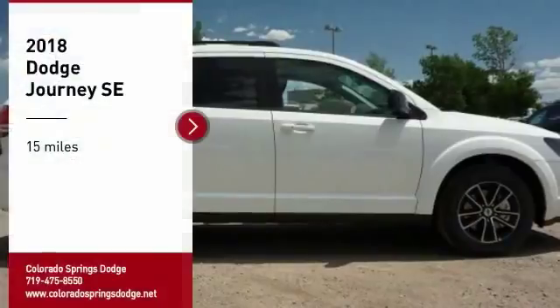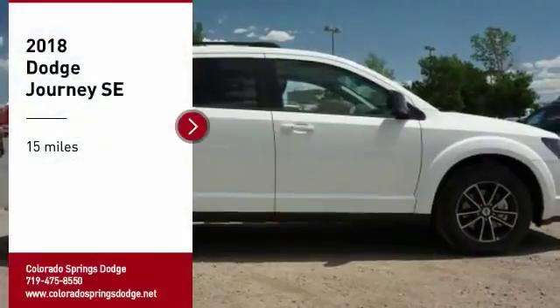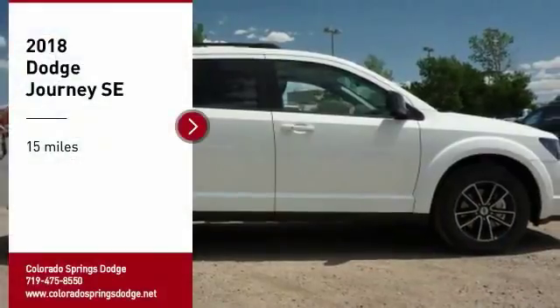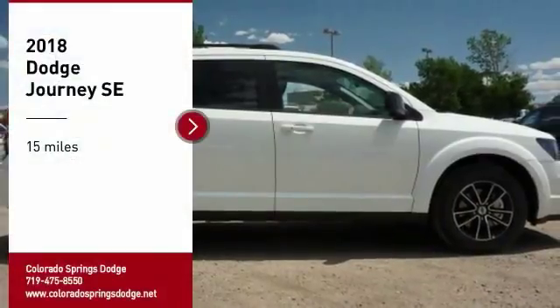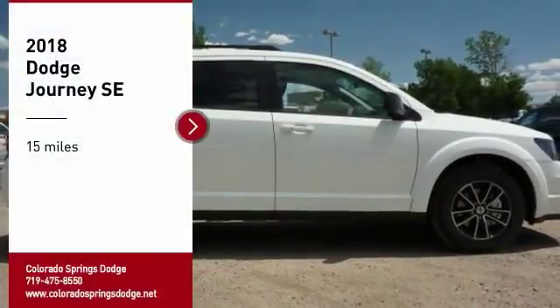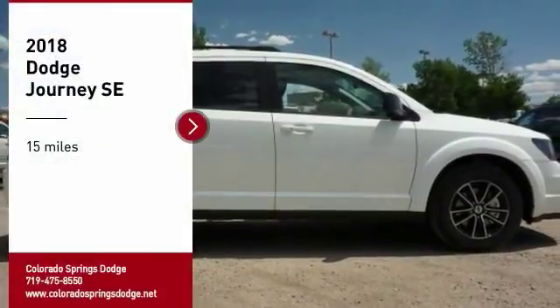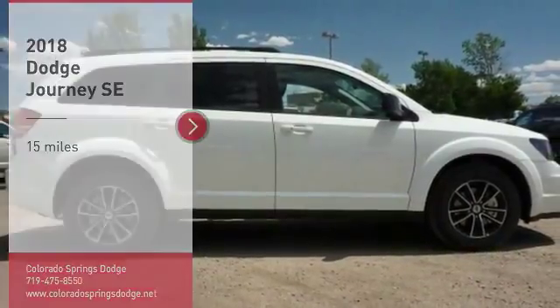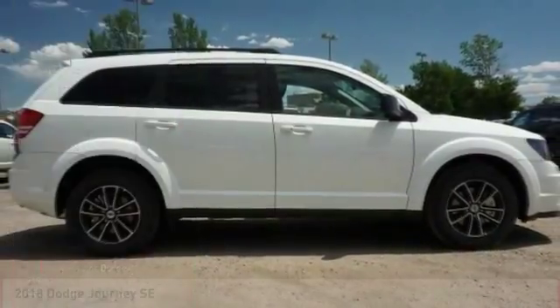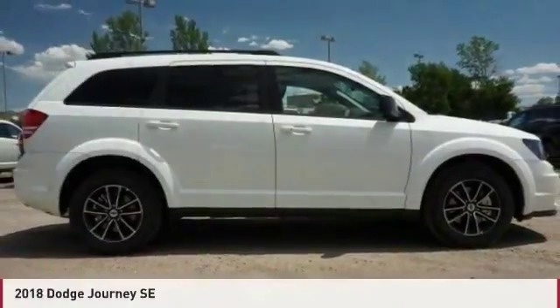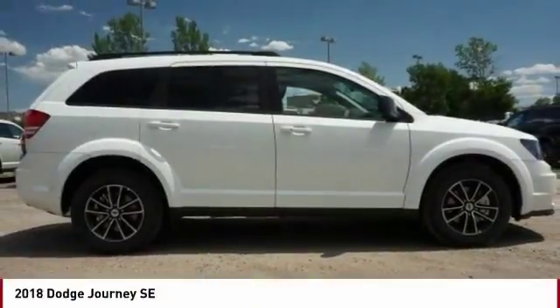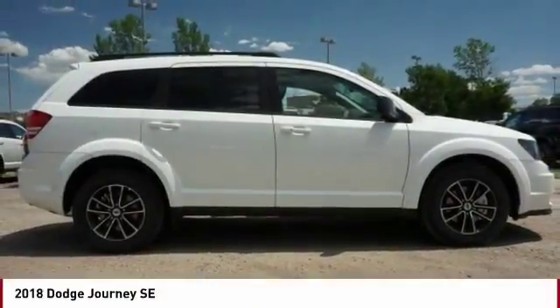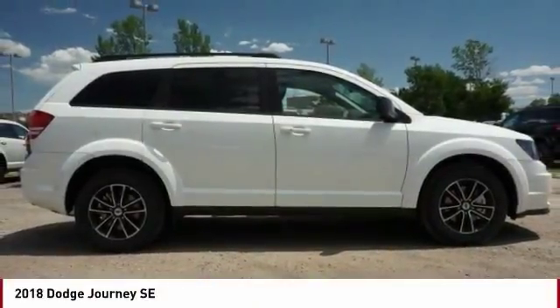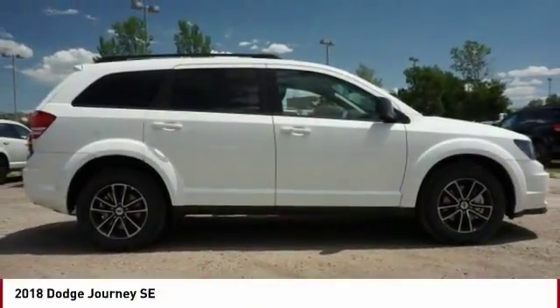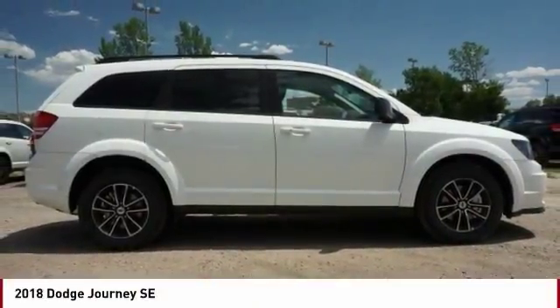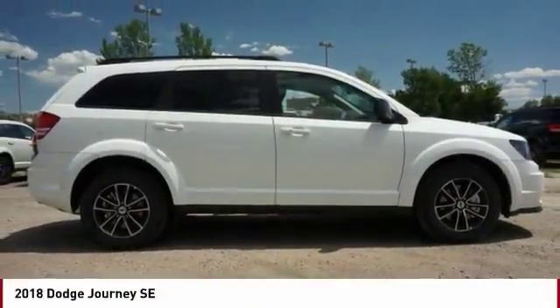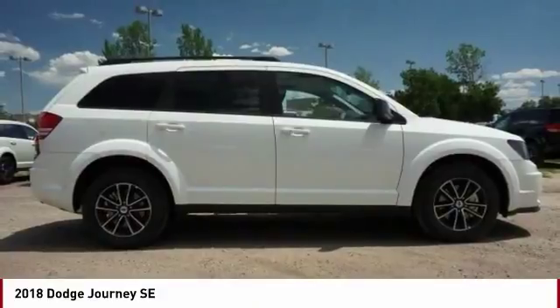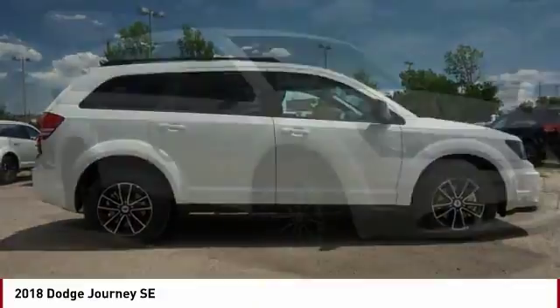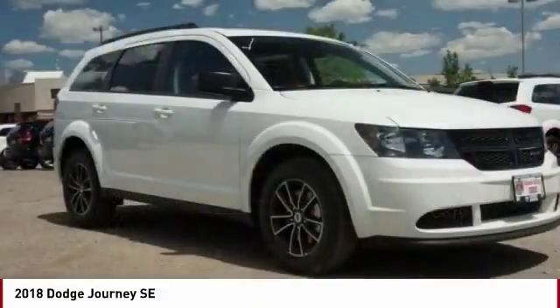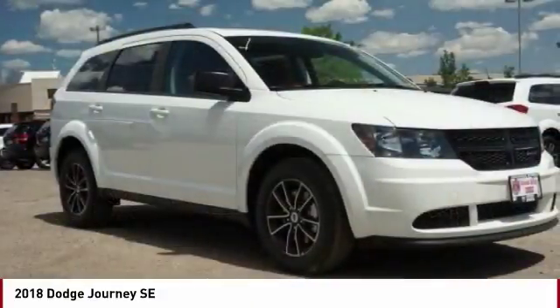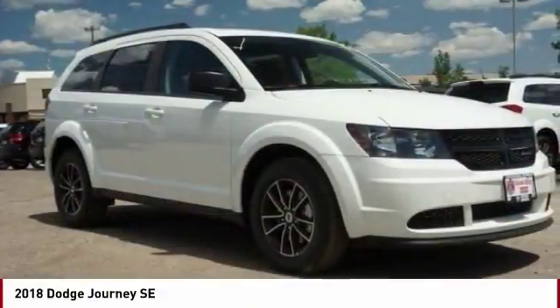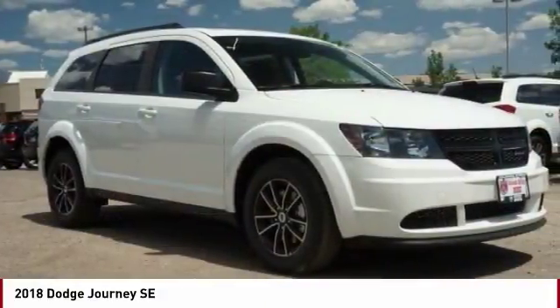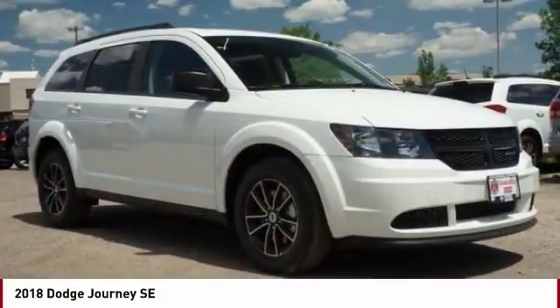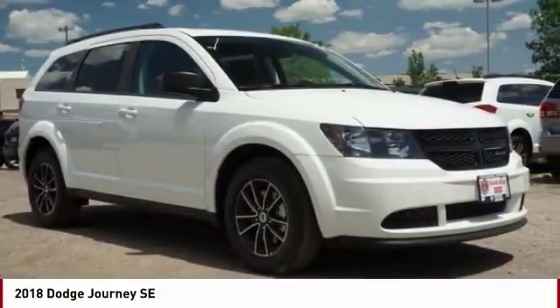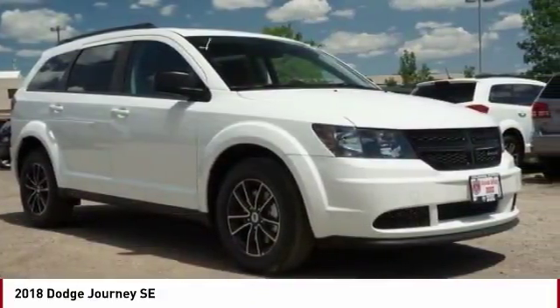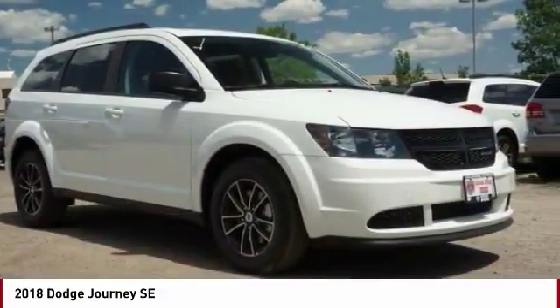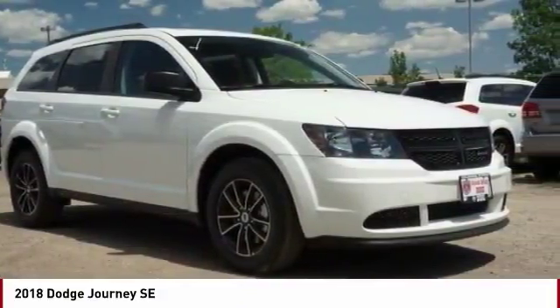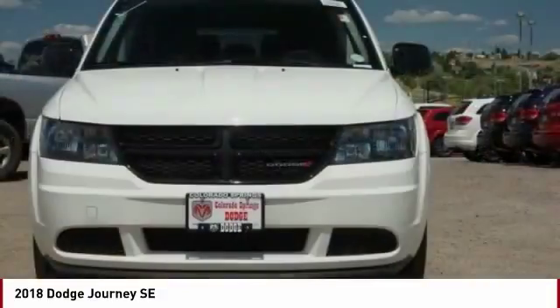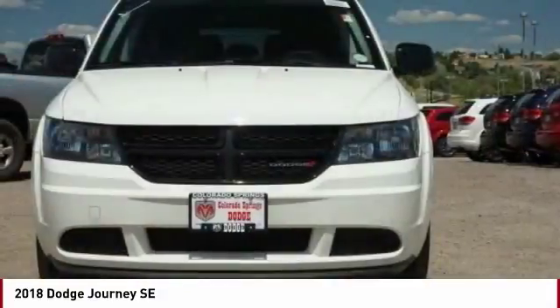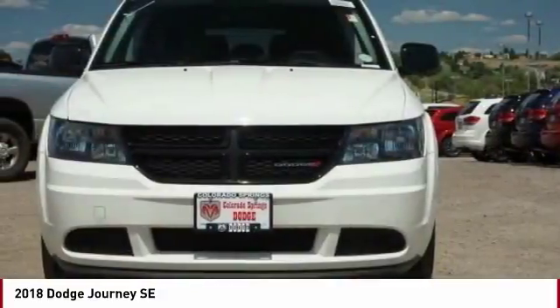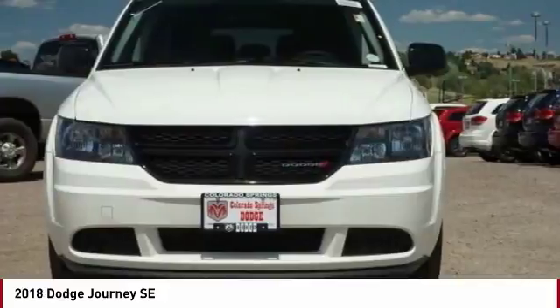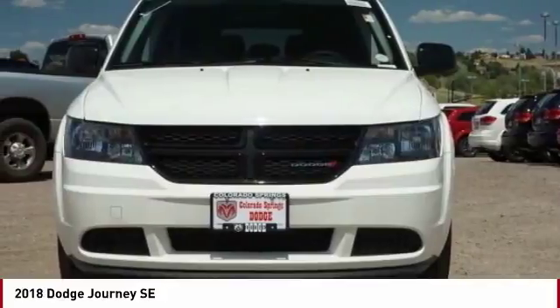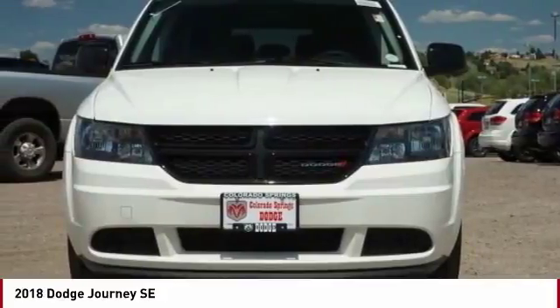Make a great choice today with the 2018 Journey. Dodge Journey combines the practicality of an SUV with the comfort of a car, all while boasting a style all its own.